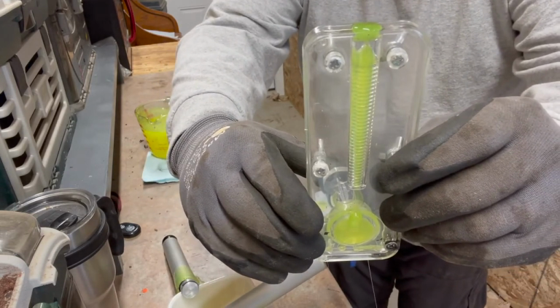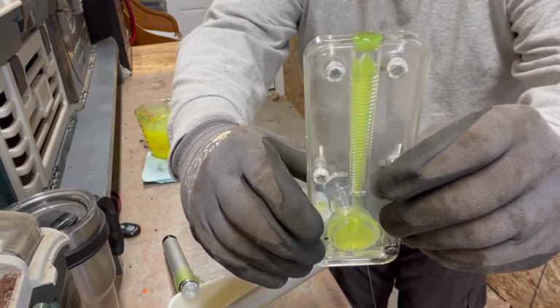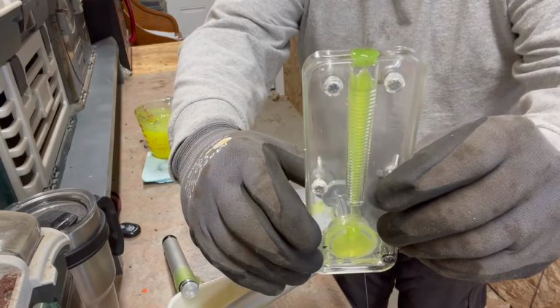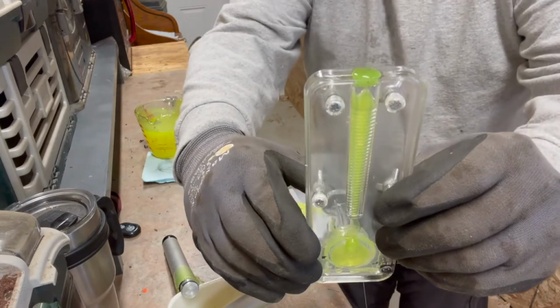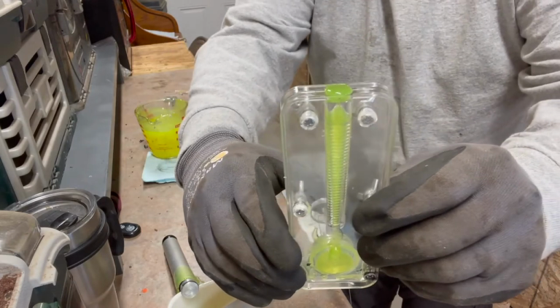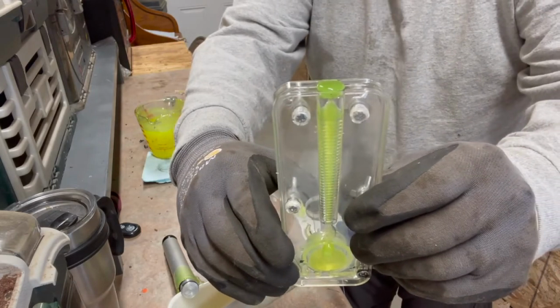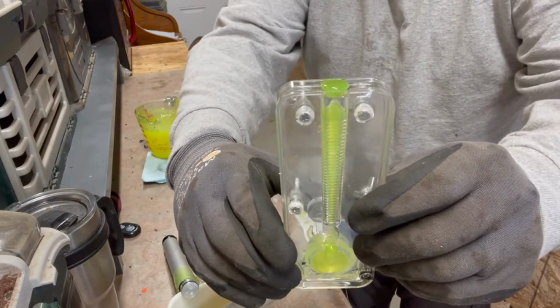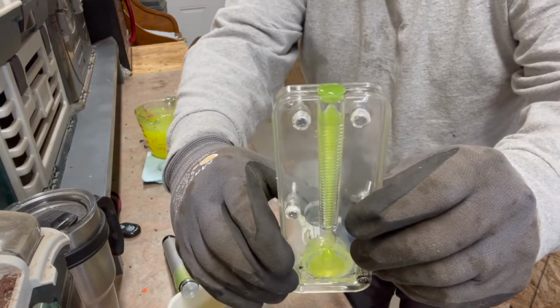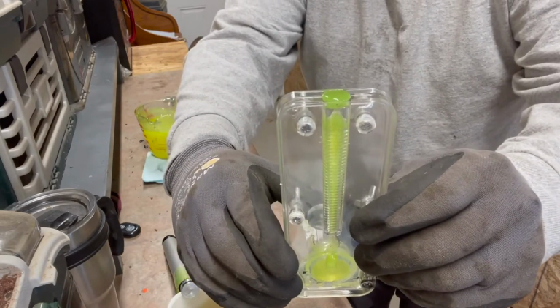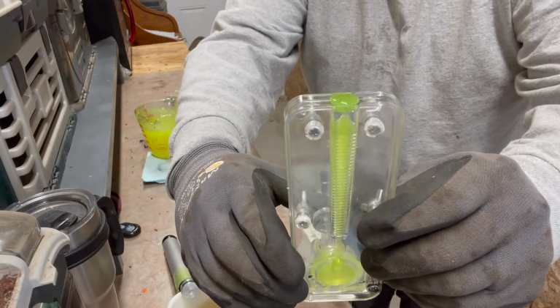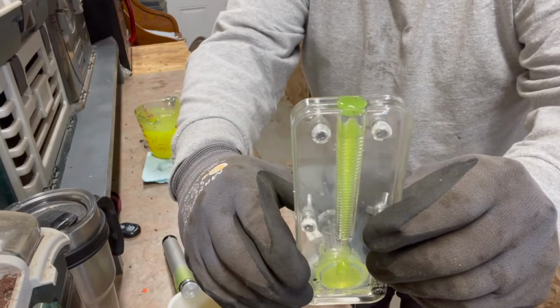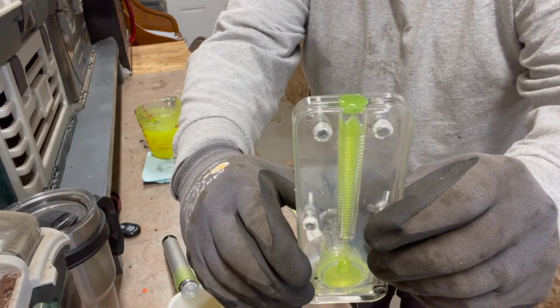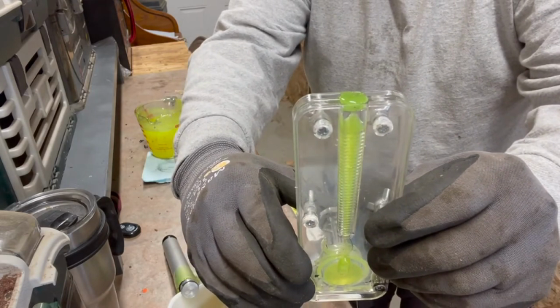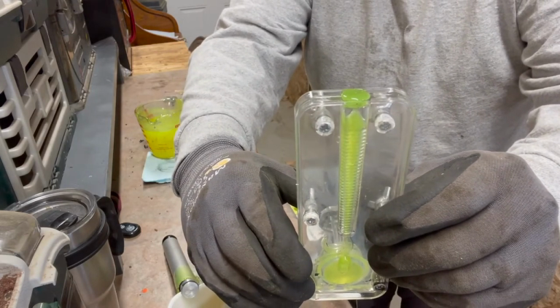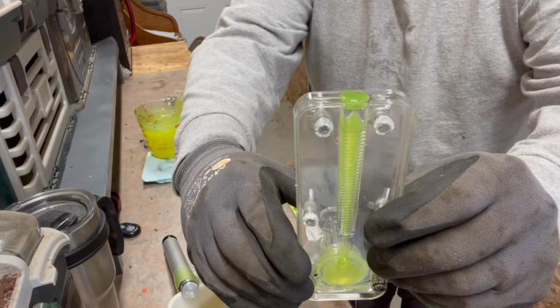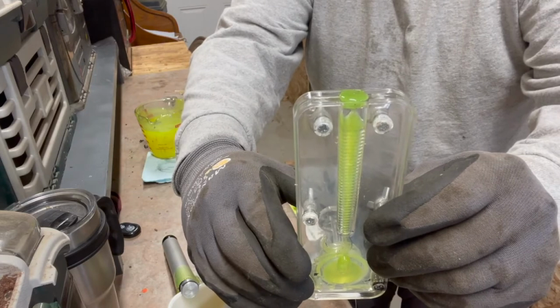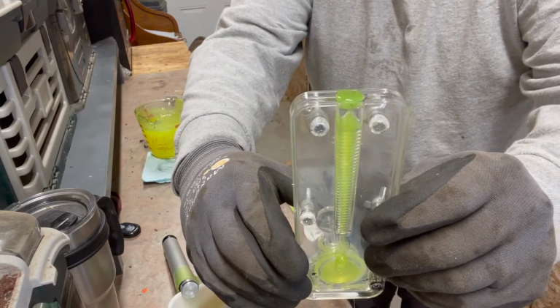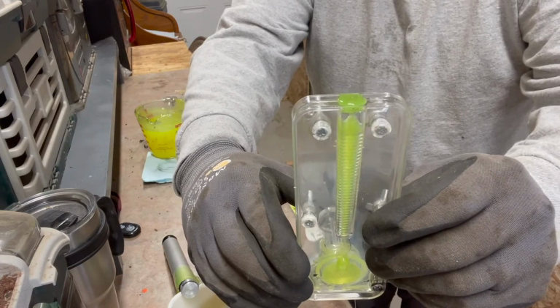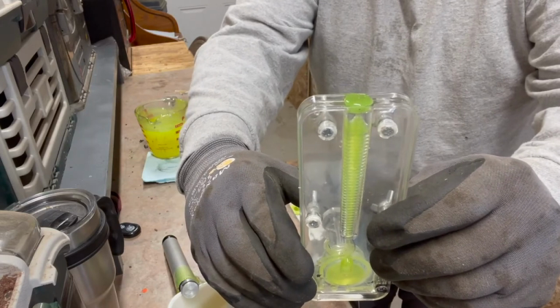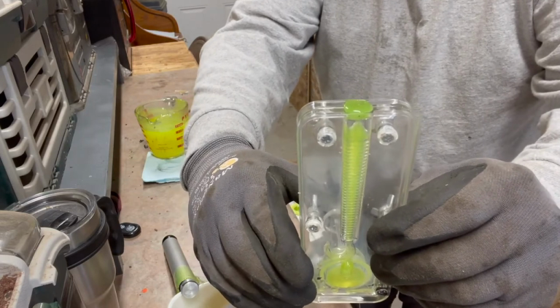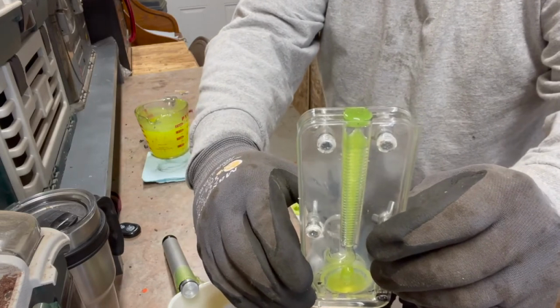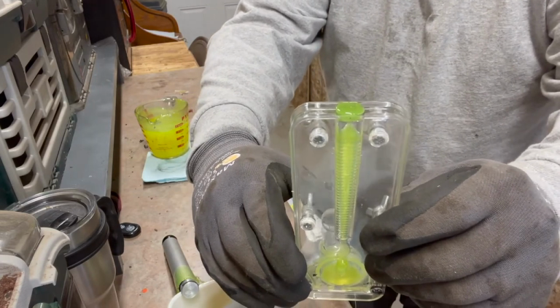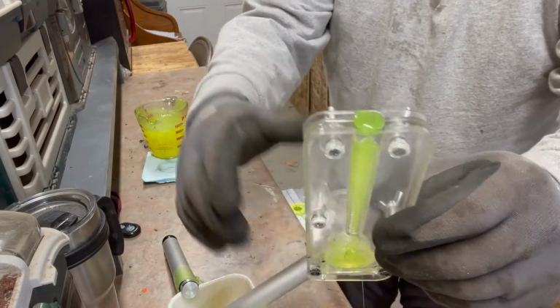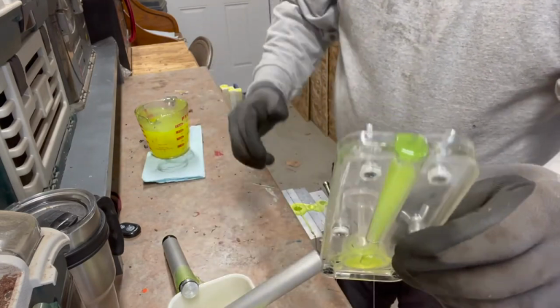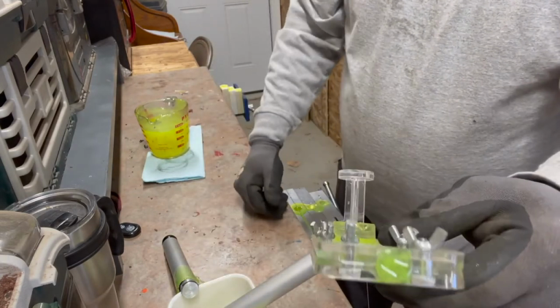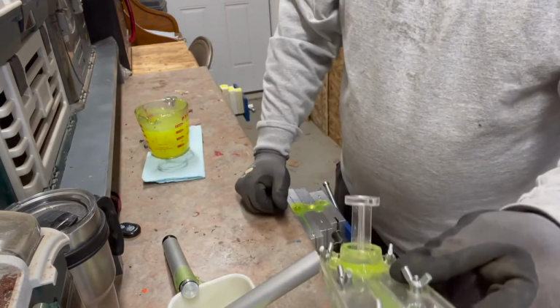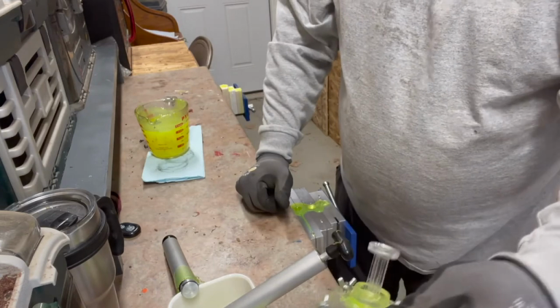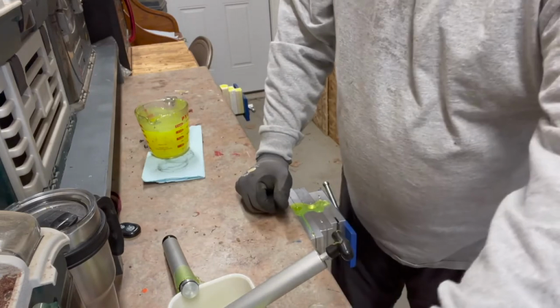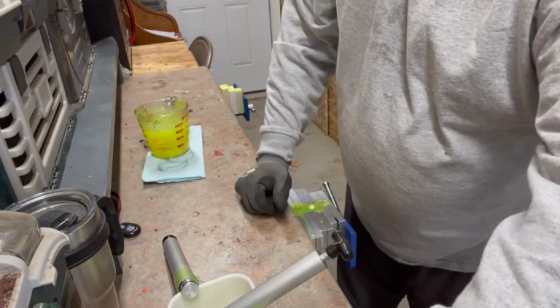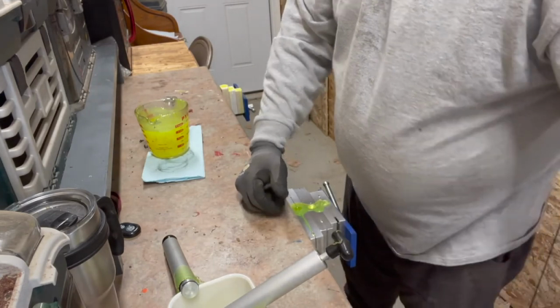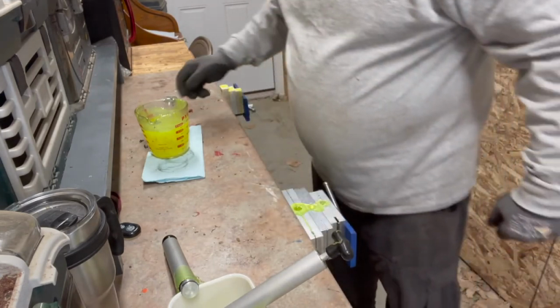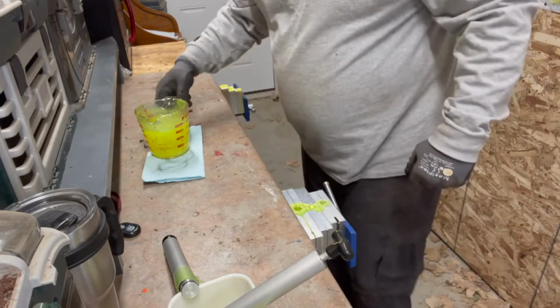Then we'll throw this back in the microwave to keep it warm. I need to get a hot plate — that'll be a lot nicer than what I do, but I haven't convinced the wife of all these toys yet. Imagine that.